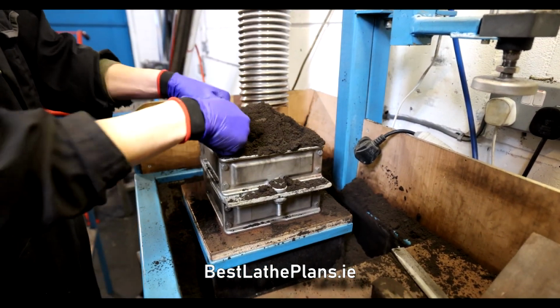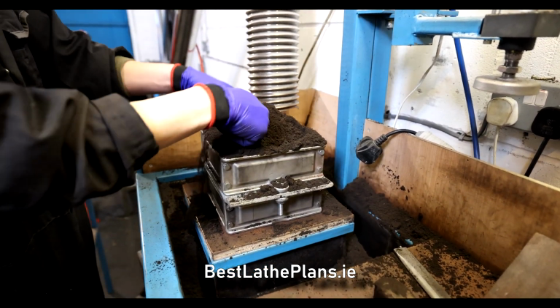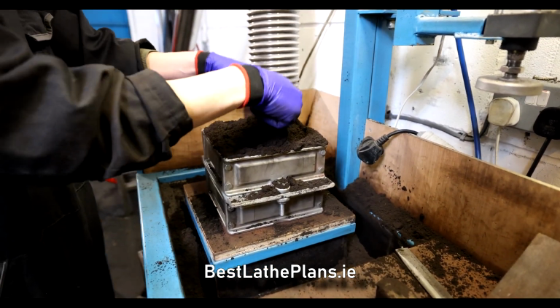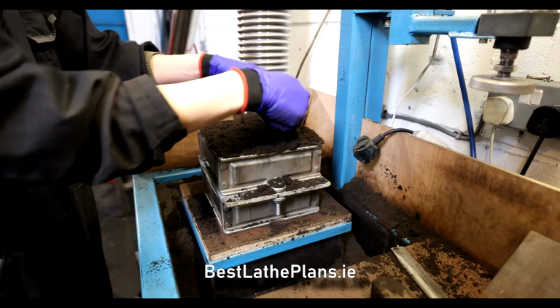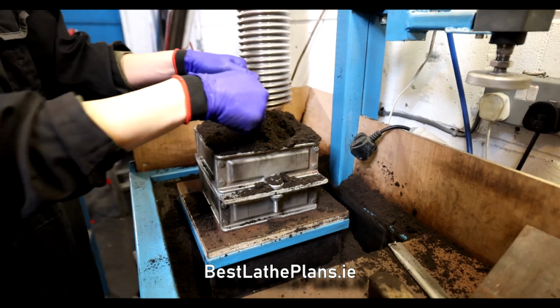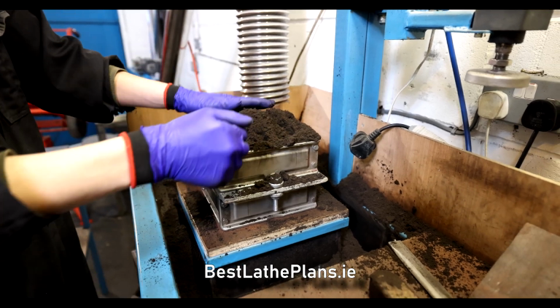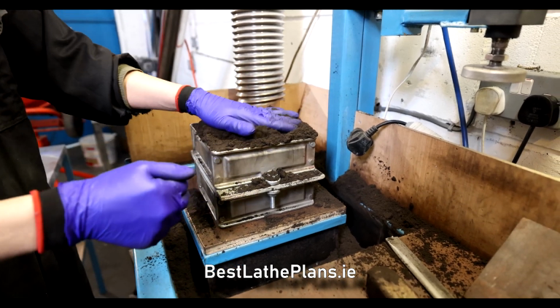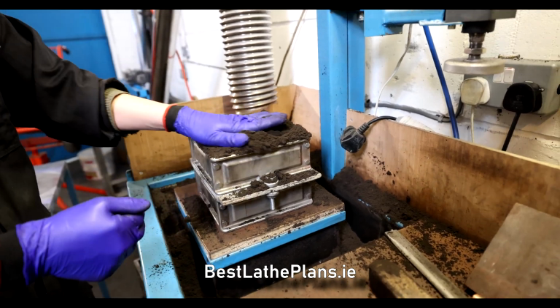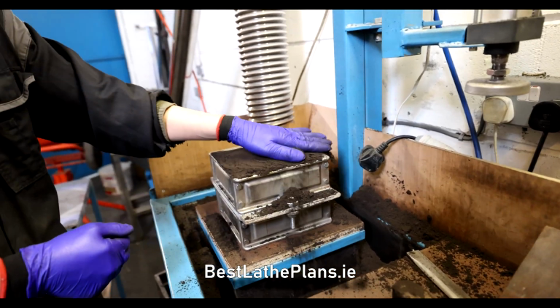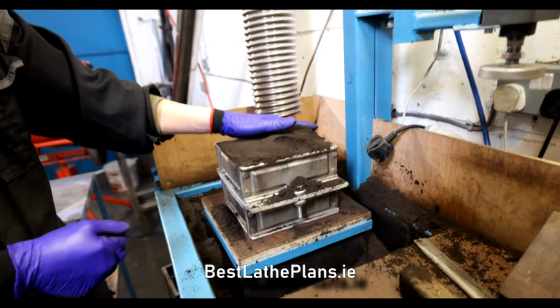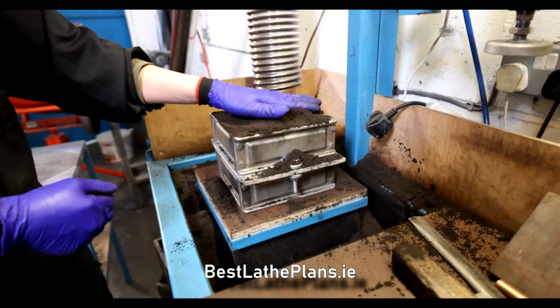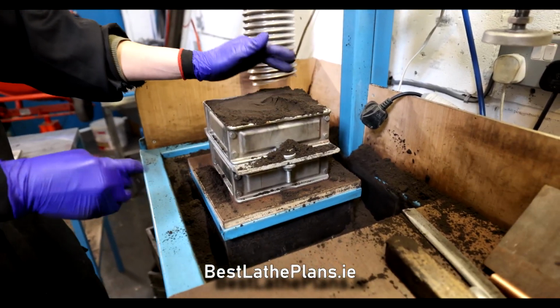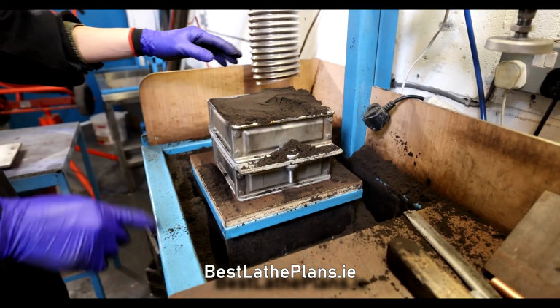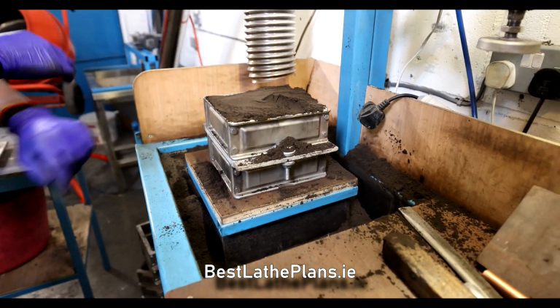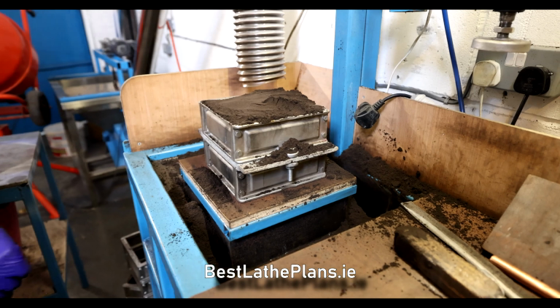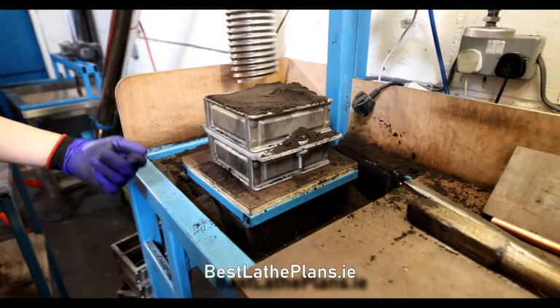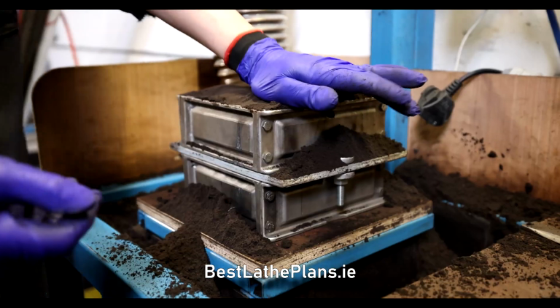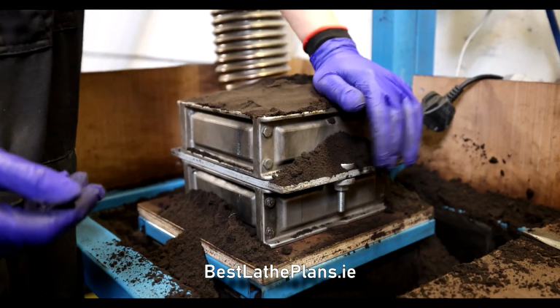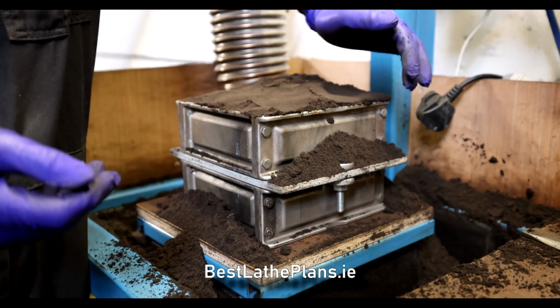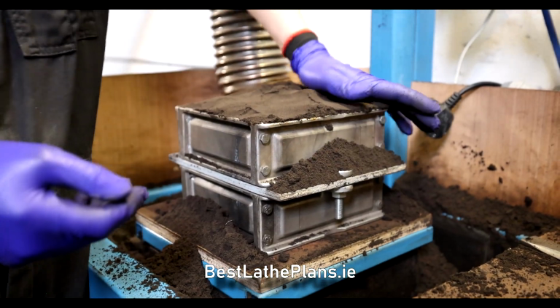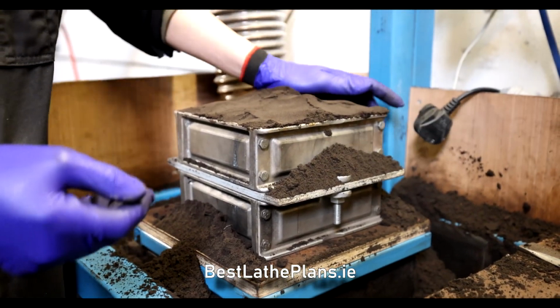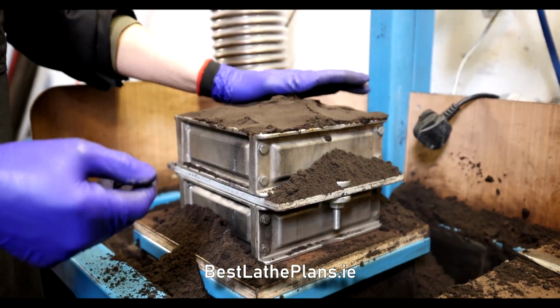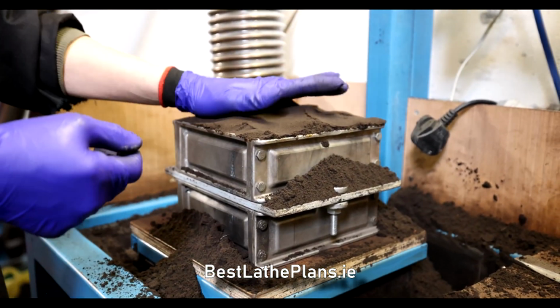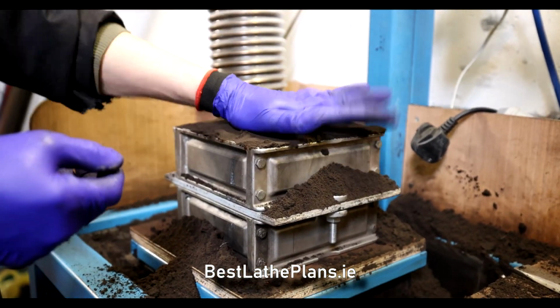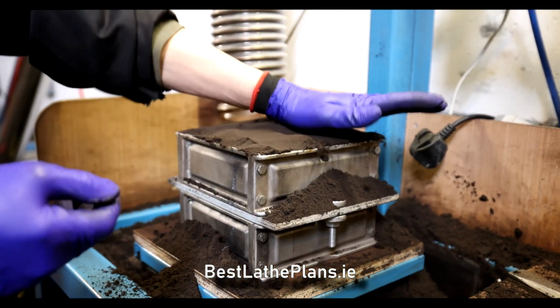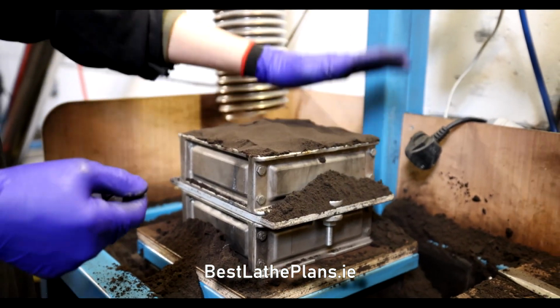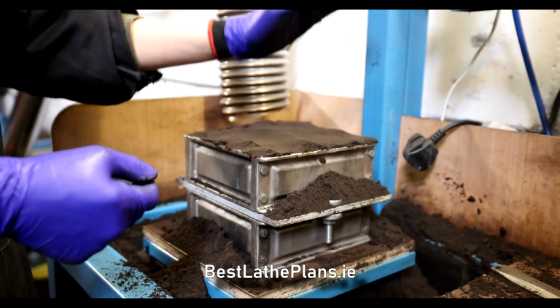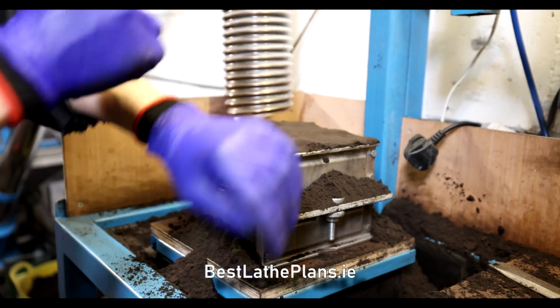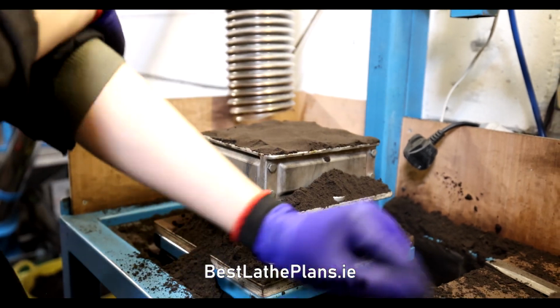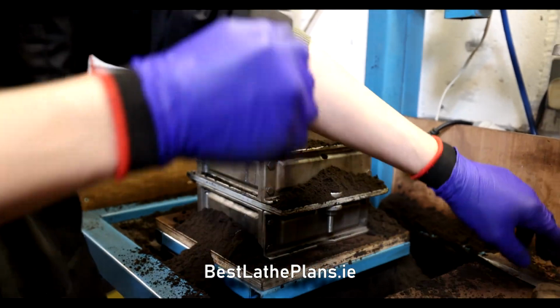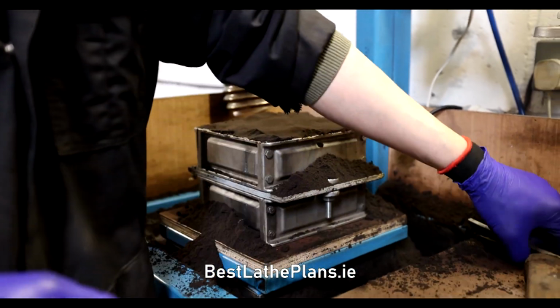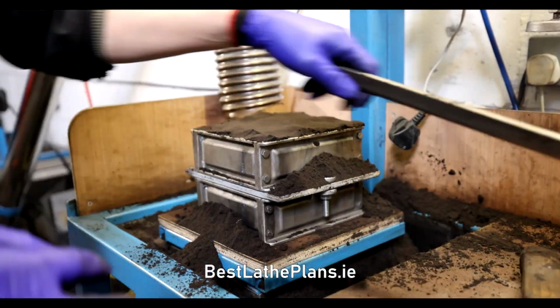So did you design a lot of this equipment yourself? Yeah — this table looks totally custom, right? Yeah, I'm a fabricator as well. It's been a long process learning all that — mostly learning from the internet.